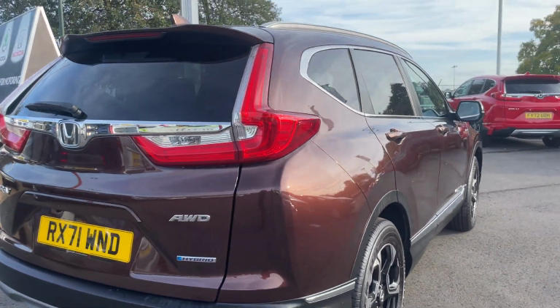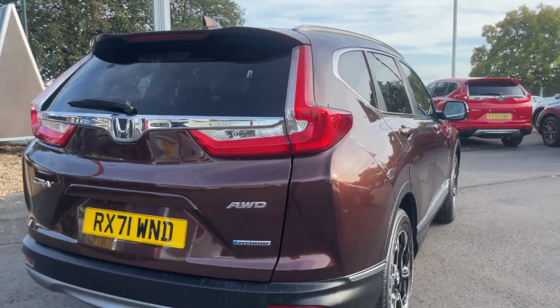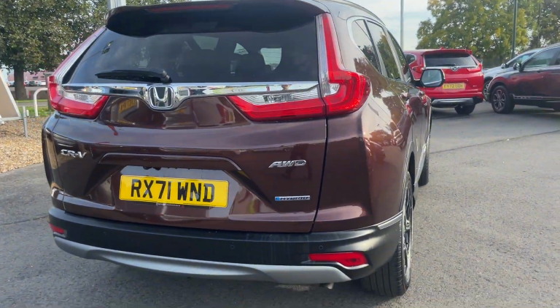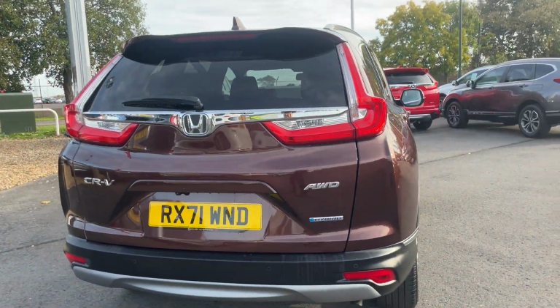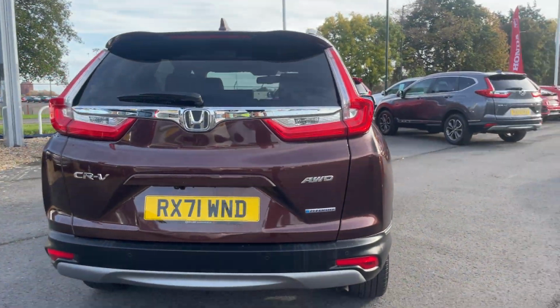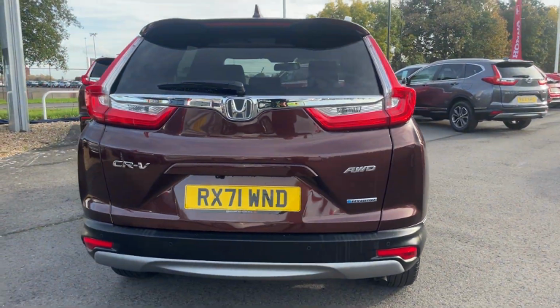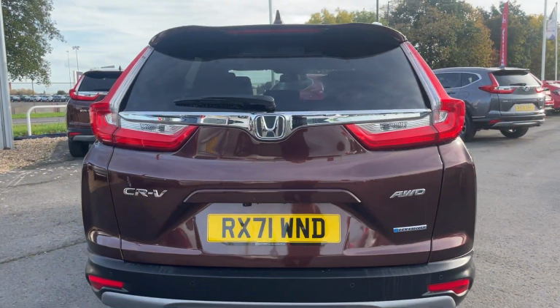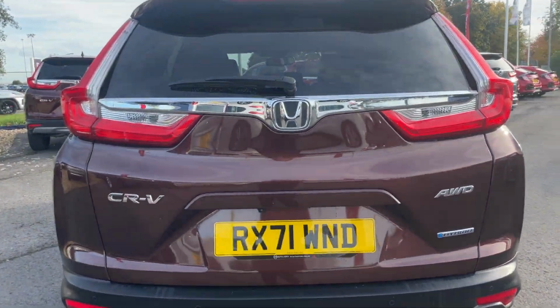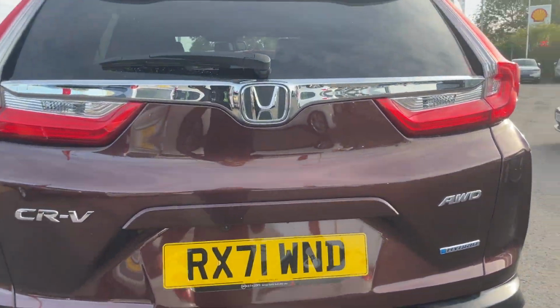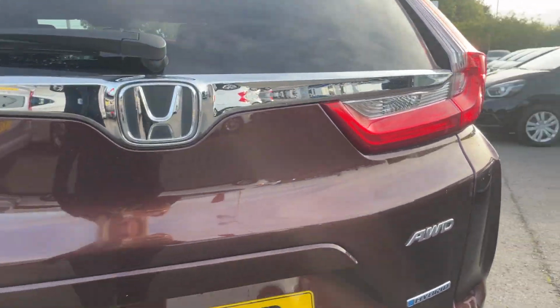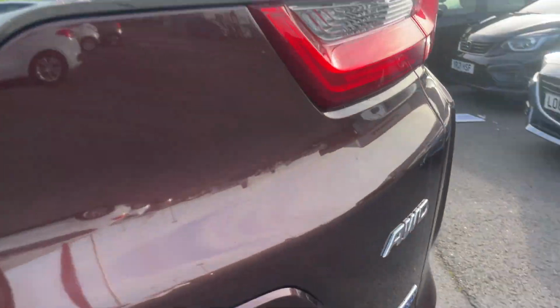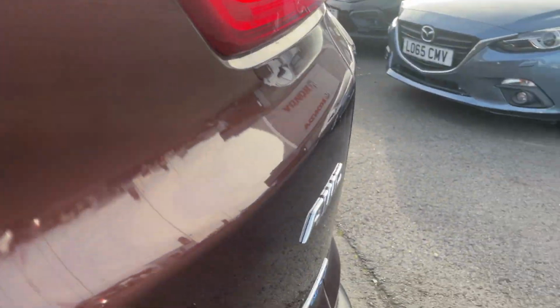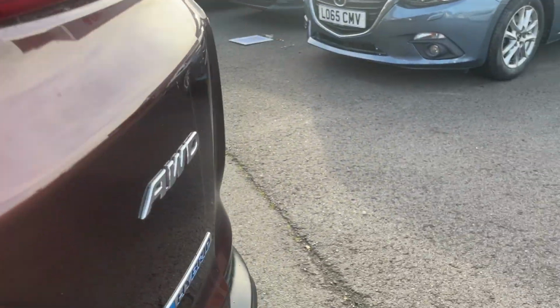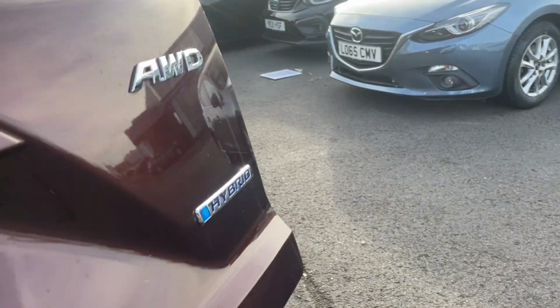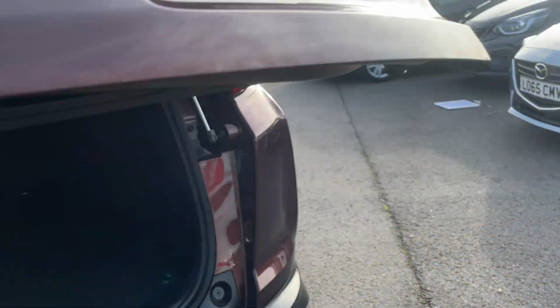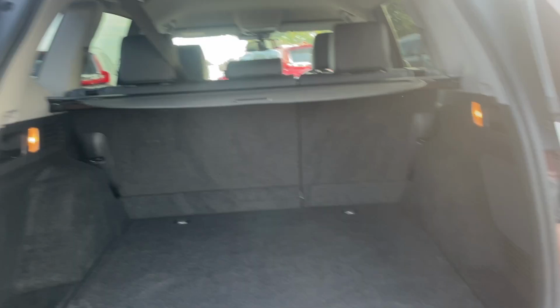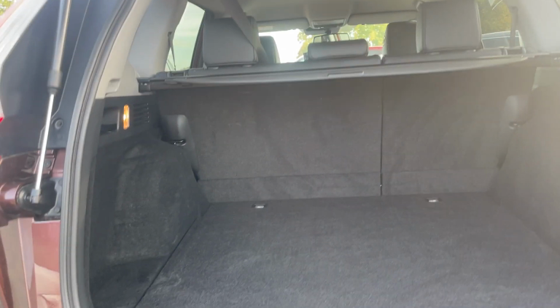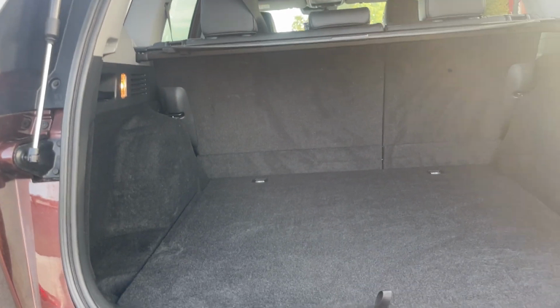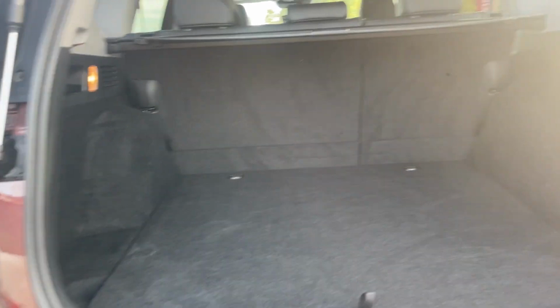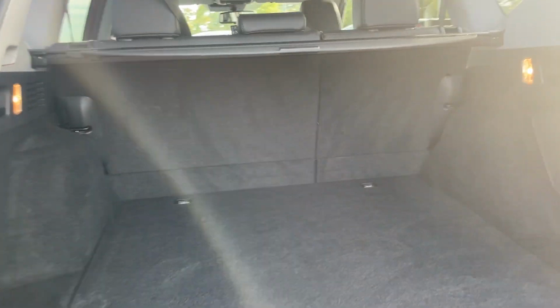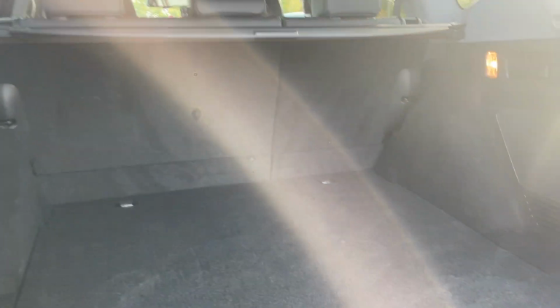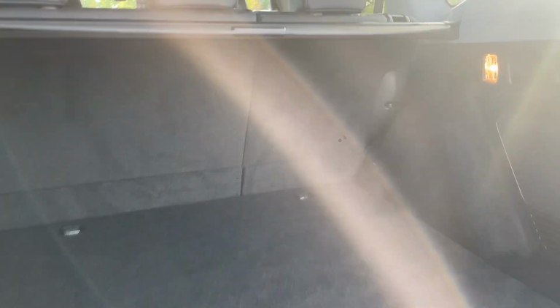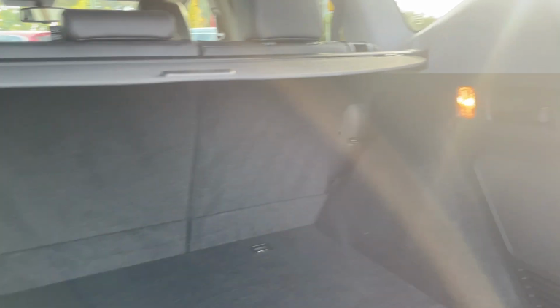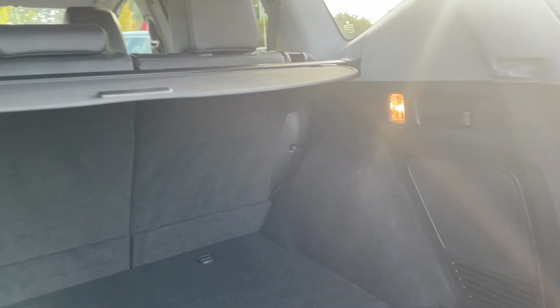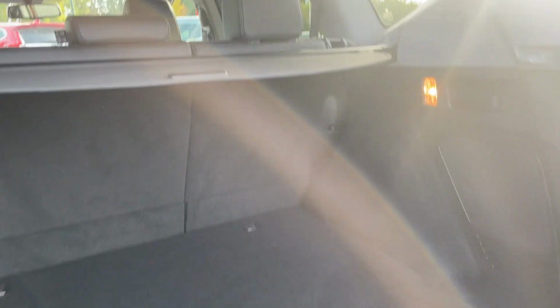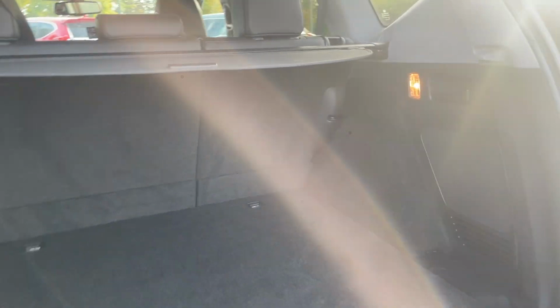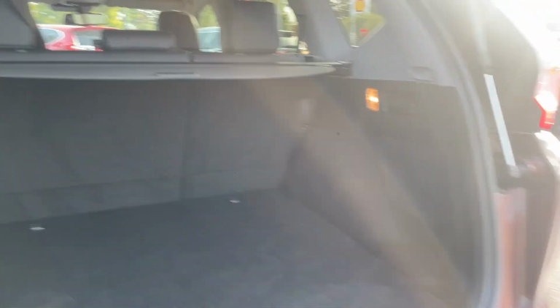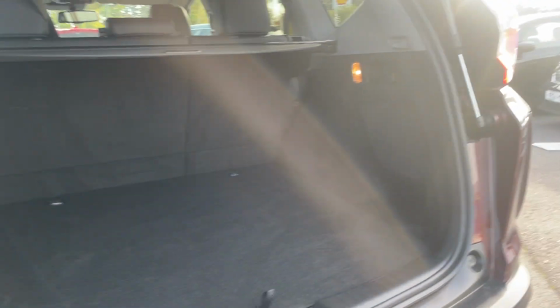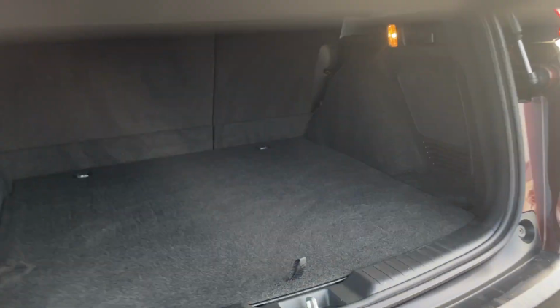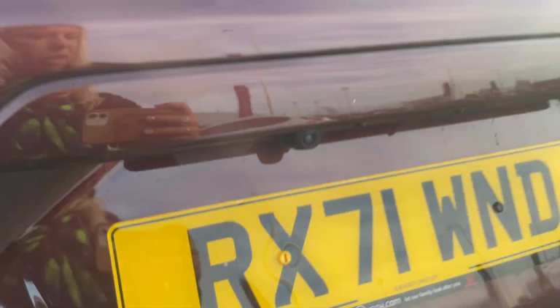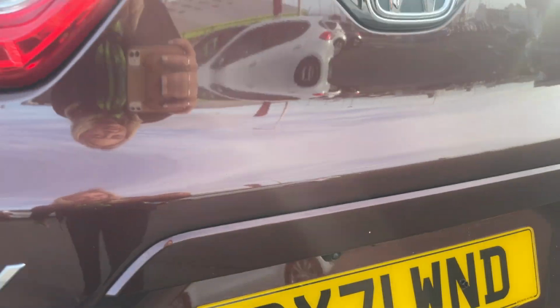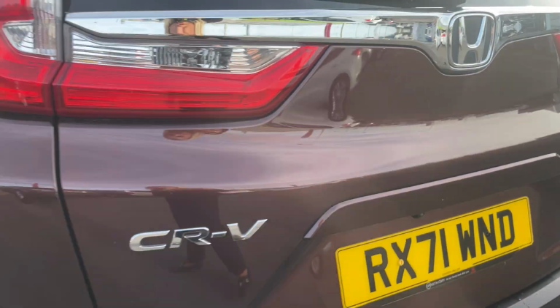This car is finished in the stunning premium Agate Brown and has done under 23,000 miles. This car not only comes with a great amount of boot space, it also has some amazing features,